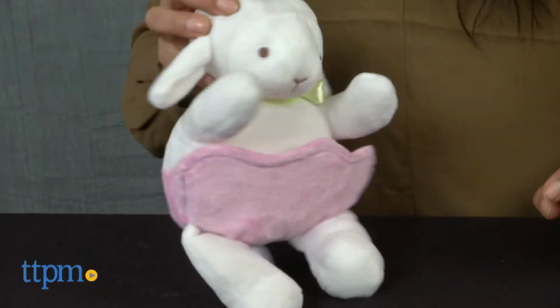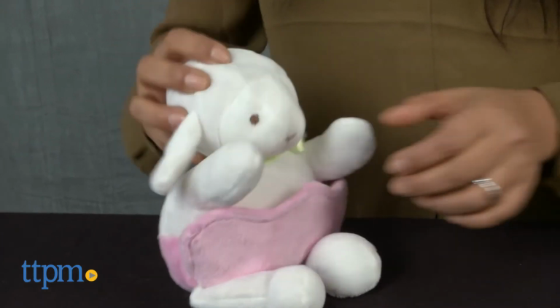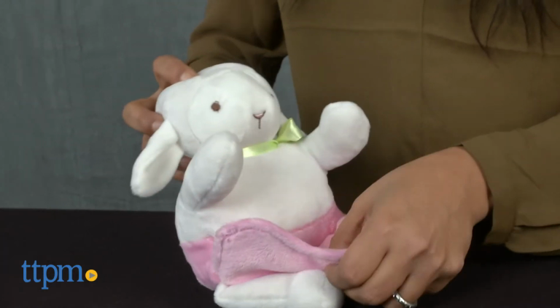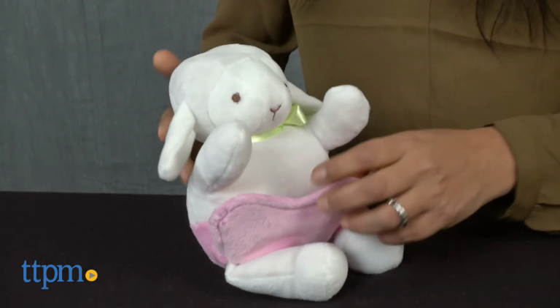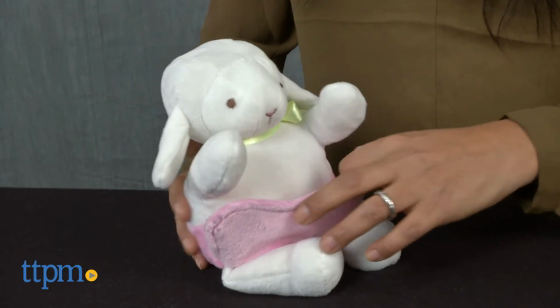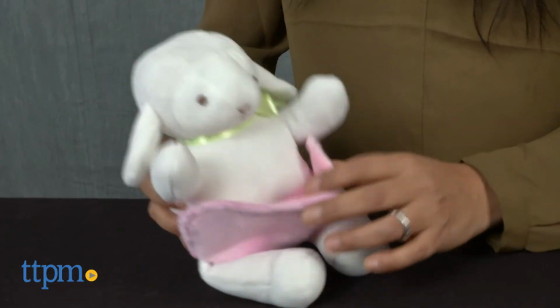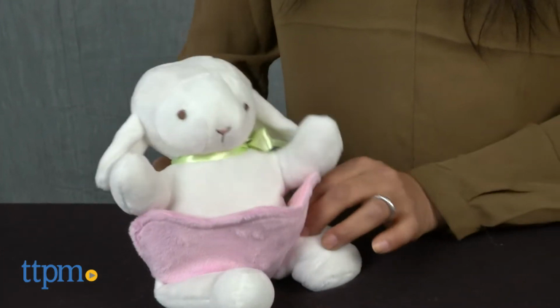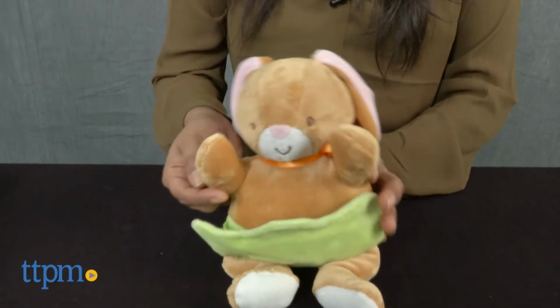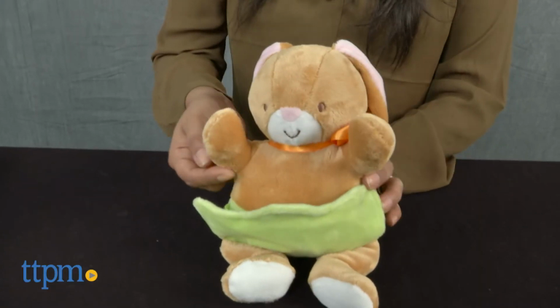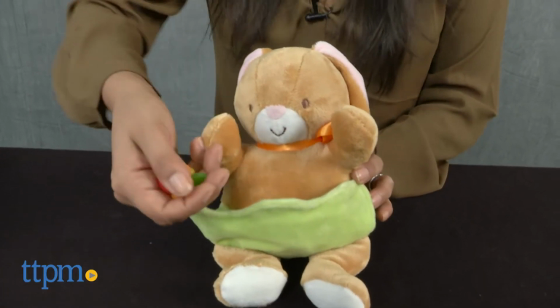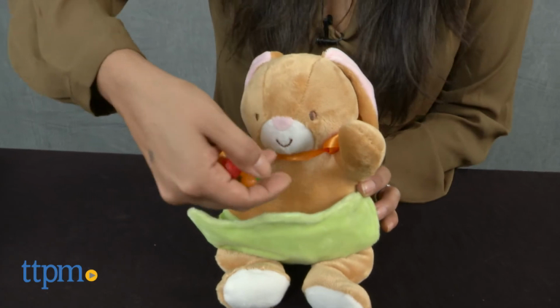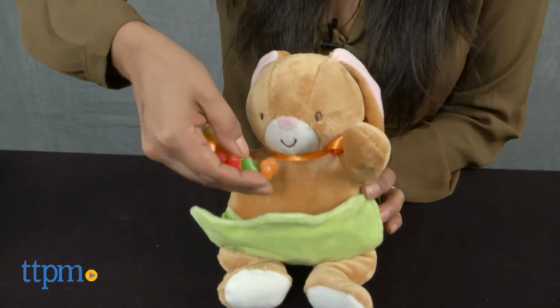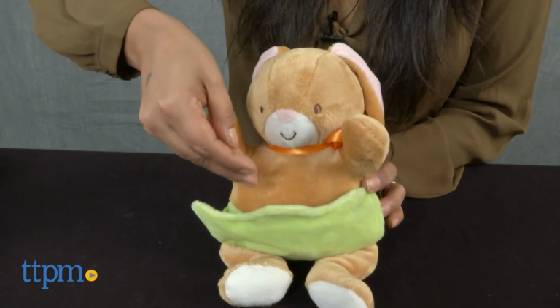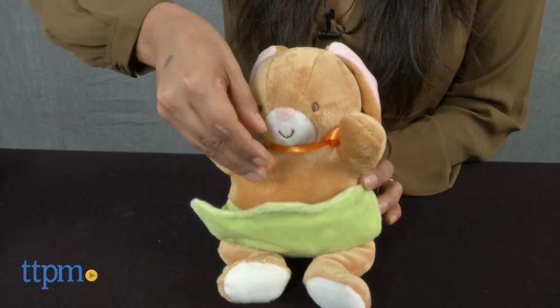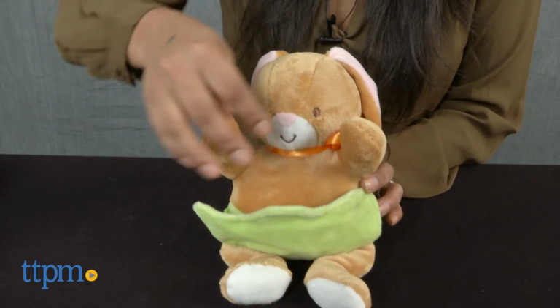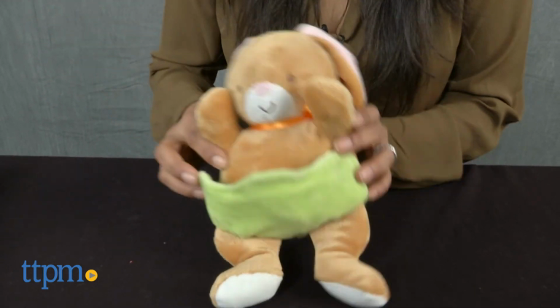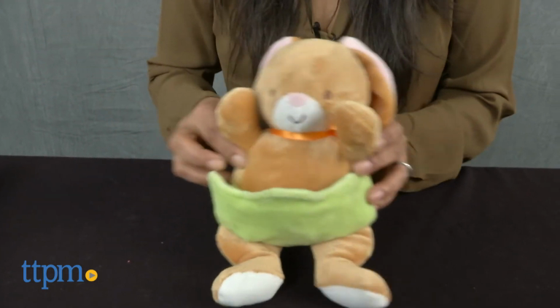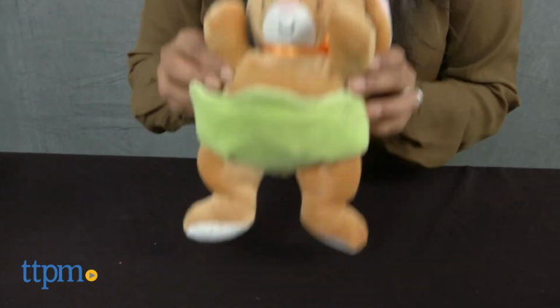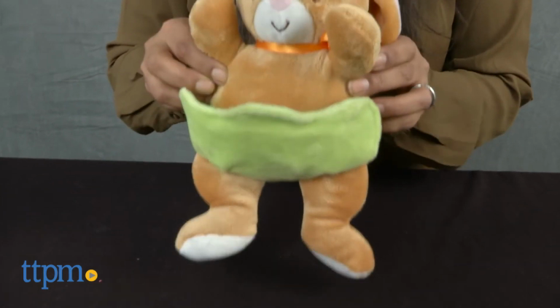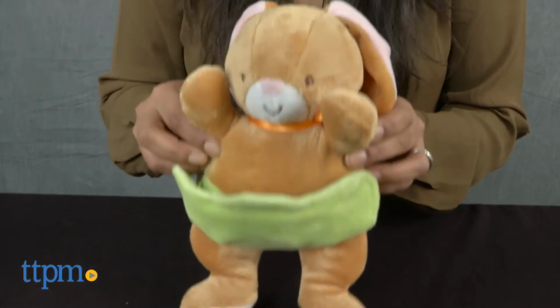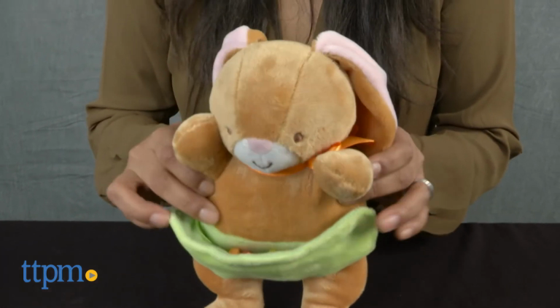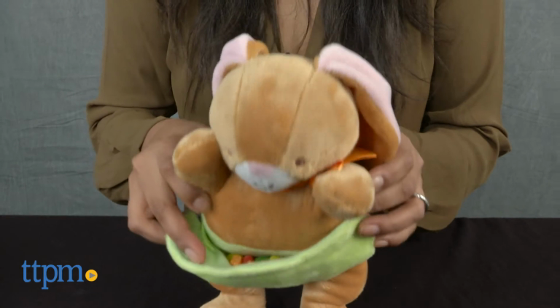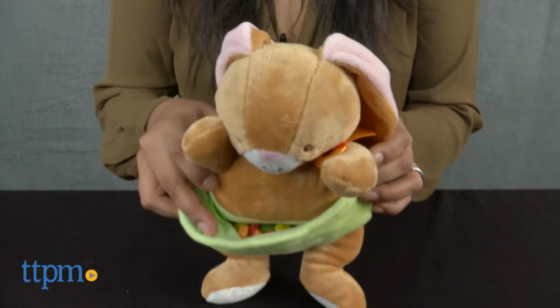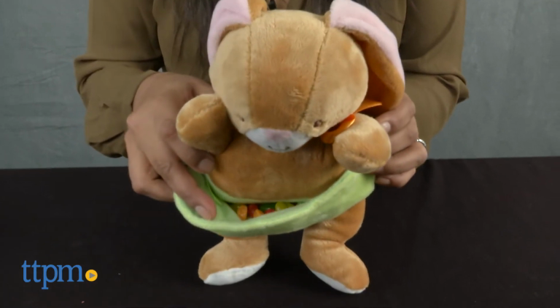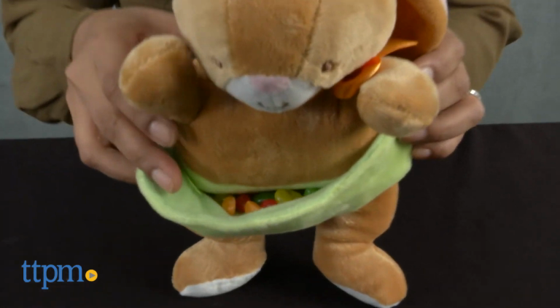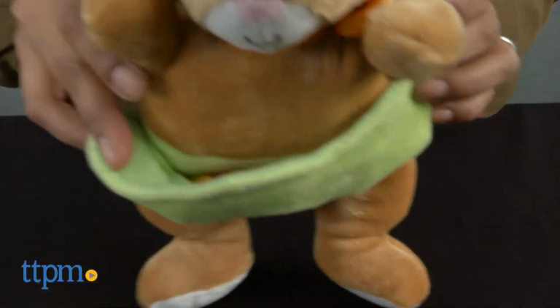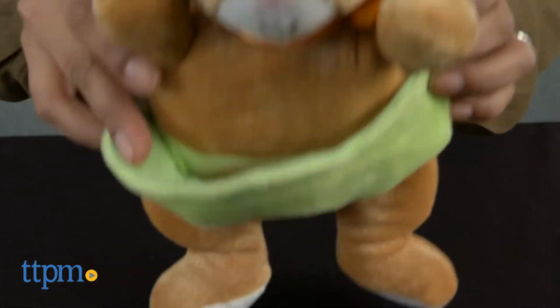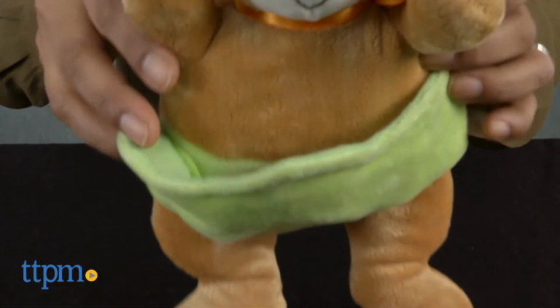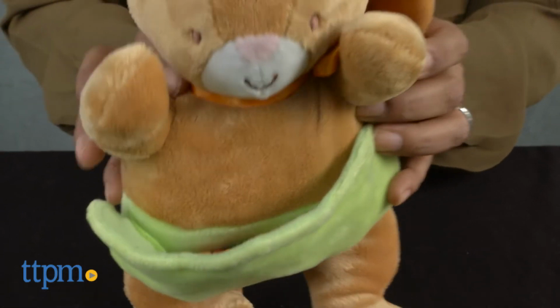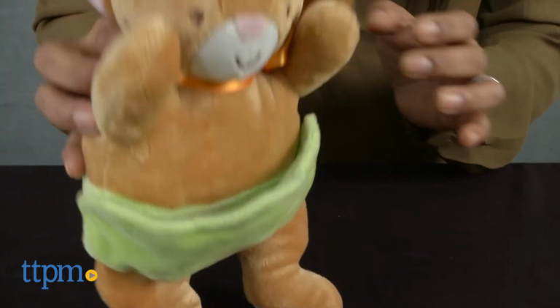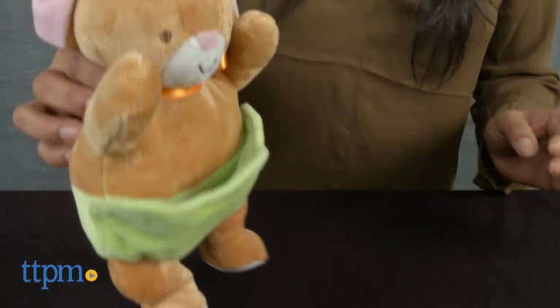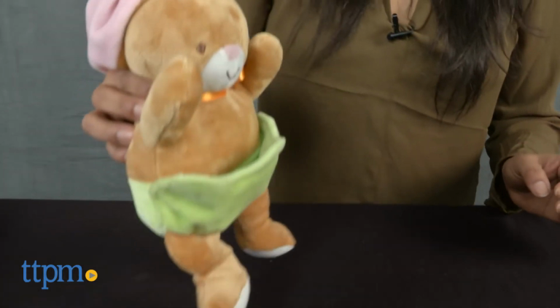These toys are great for take-along play and make a soft everyday toy for young kids. Parents can fill their pouches with jelly beans or chocolate eggs for extra fun. These toys are great for Easter baskets and are sure to add a bit of sweet surprise this season.